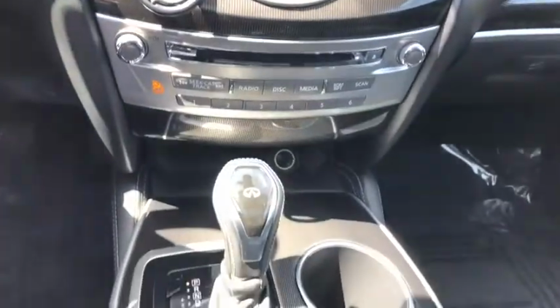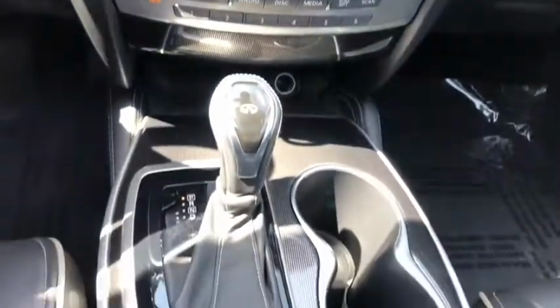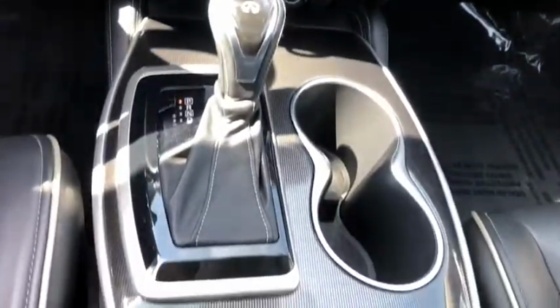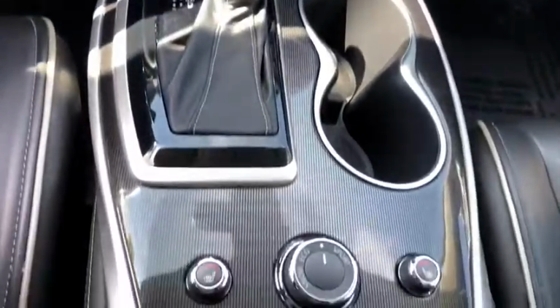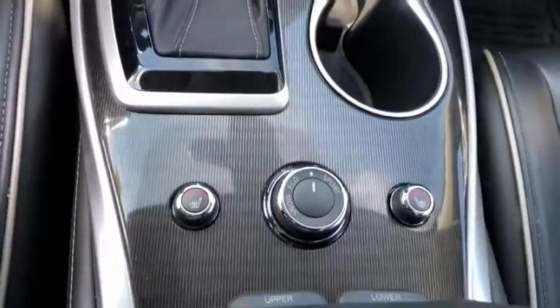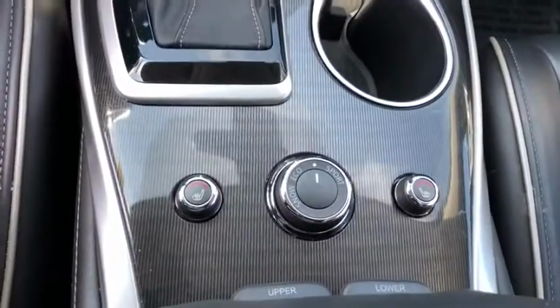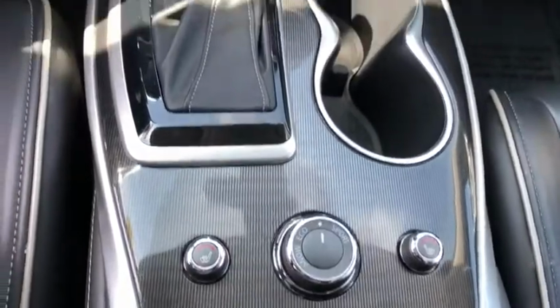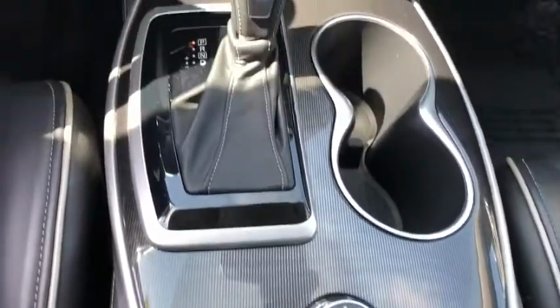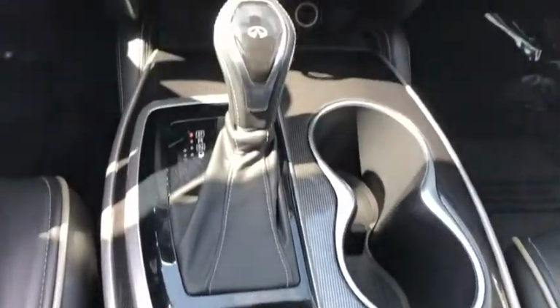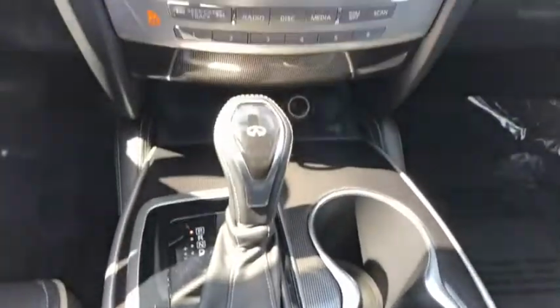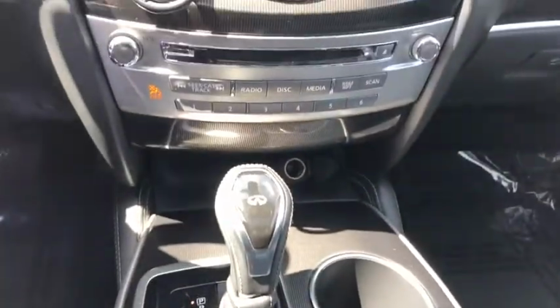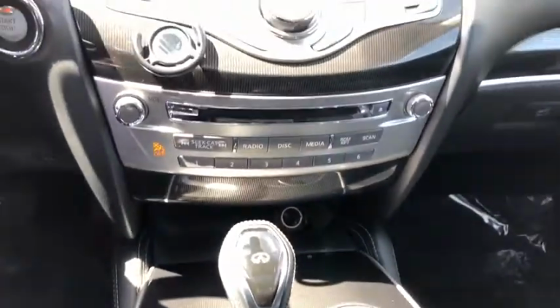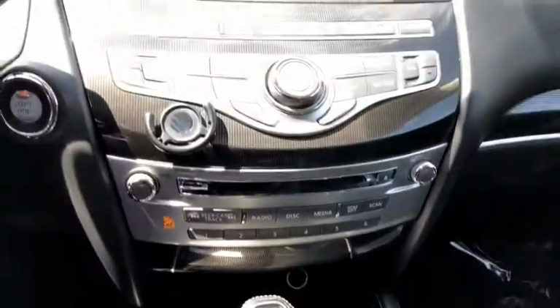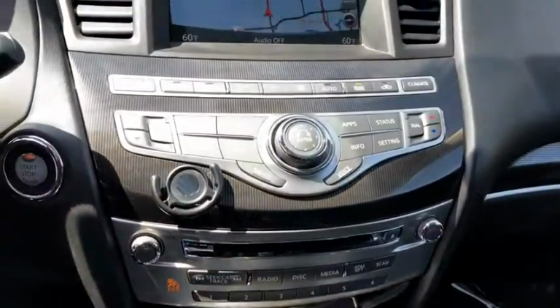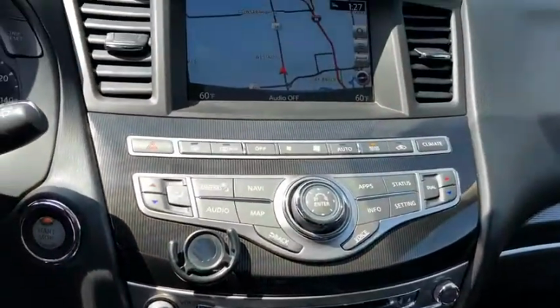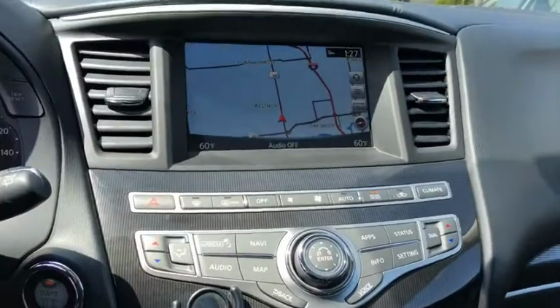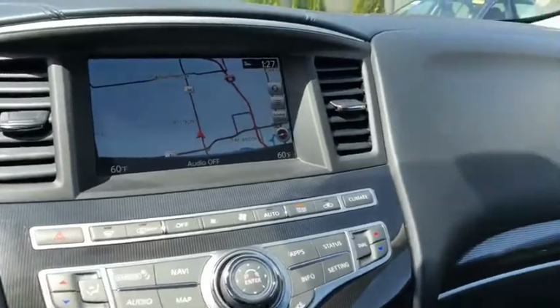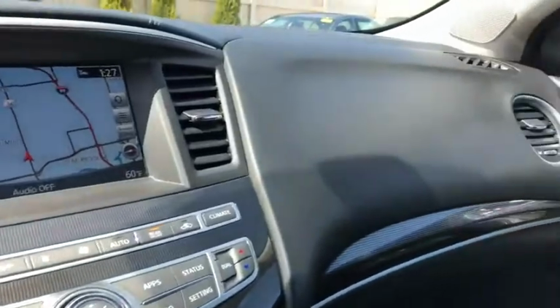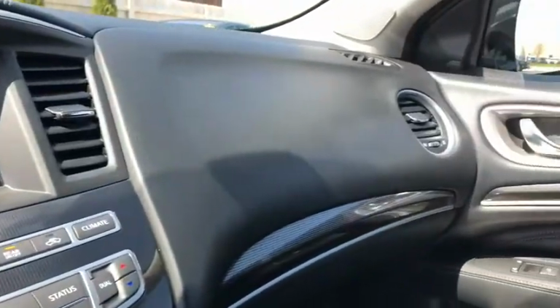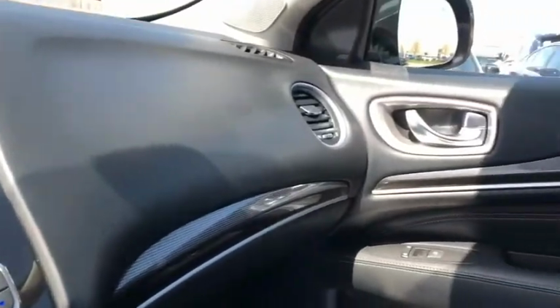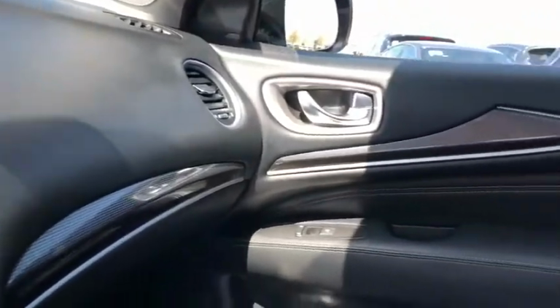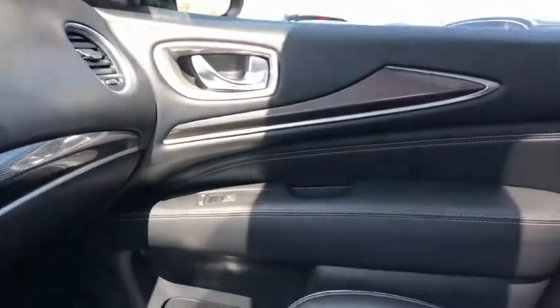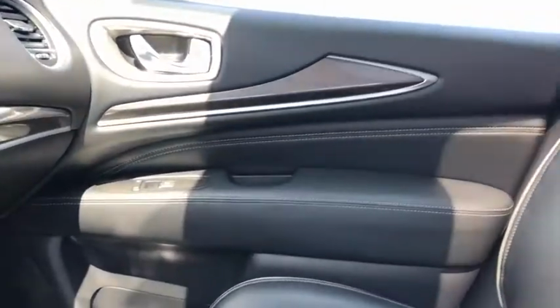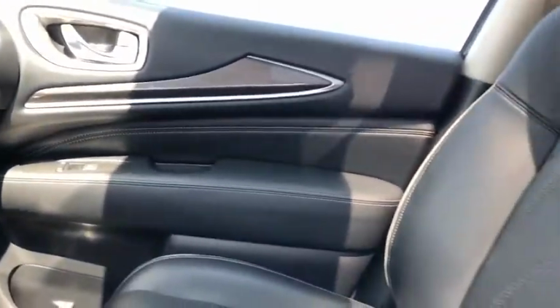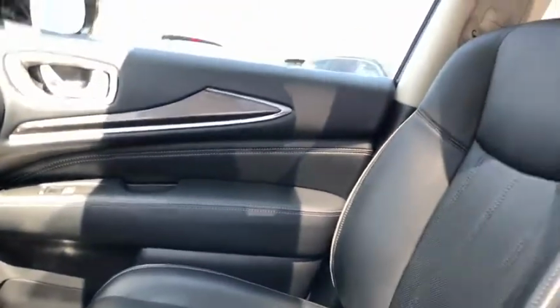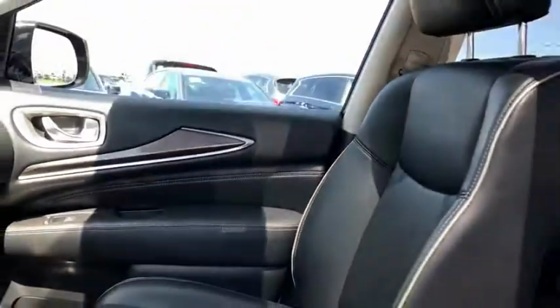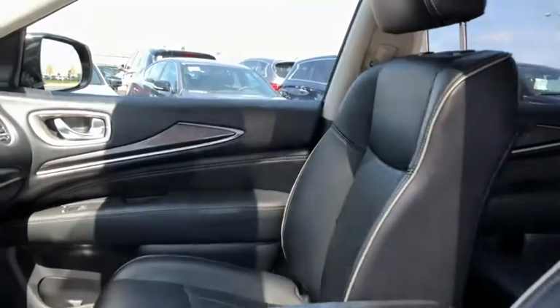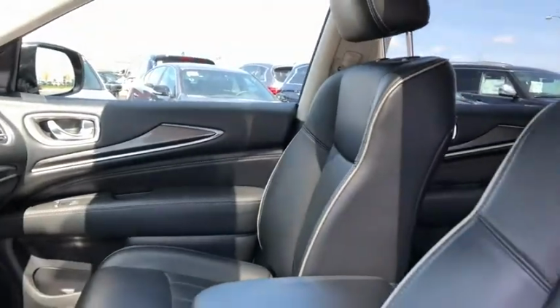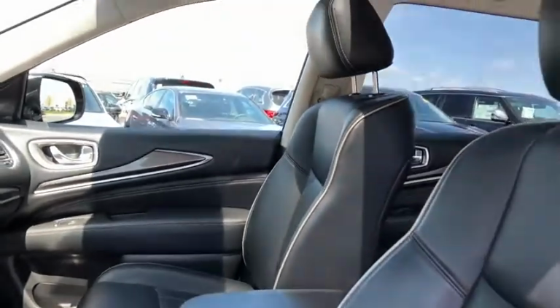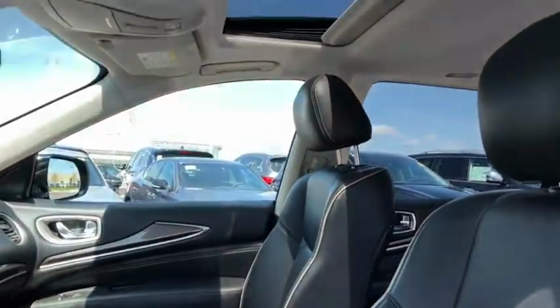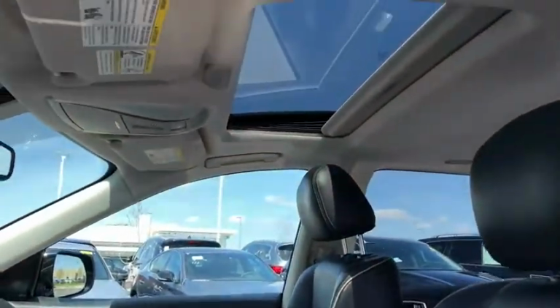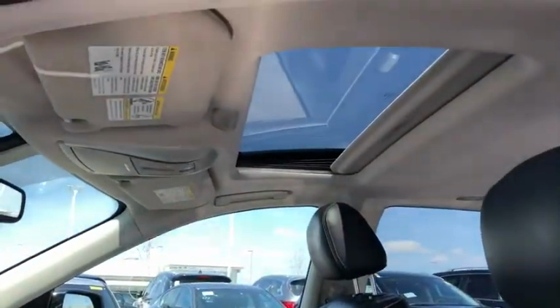Universal garage door opener, fog light, power windows, security system, heated steering wheel, rear window defroster, CD player, trip computer. If affordable style and reliability are what you're looking for, this vehicle couldn't be more perfect.